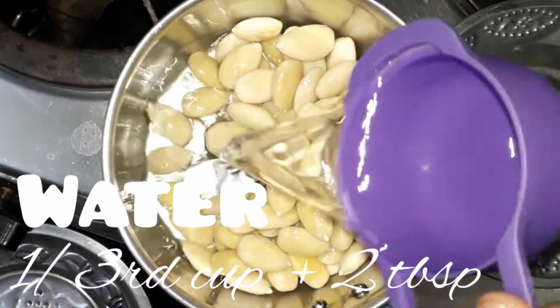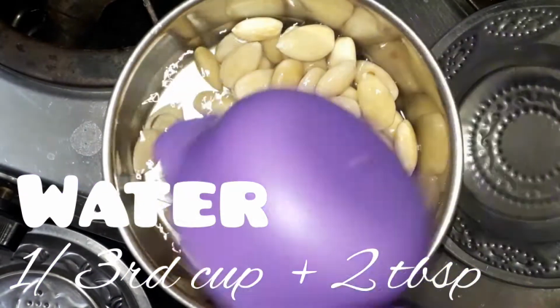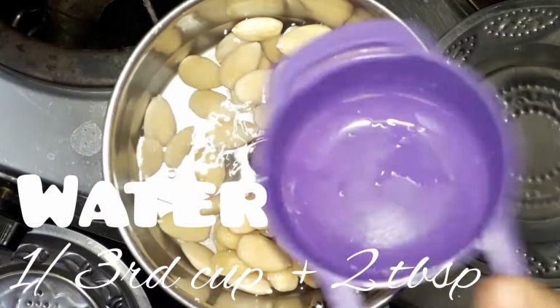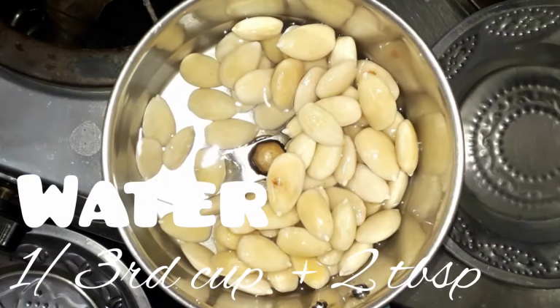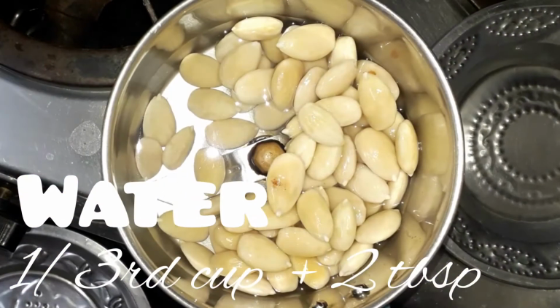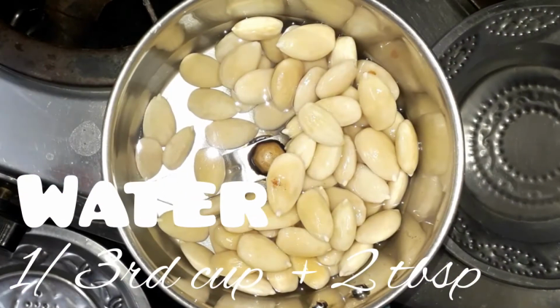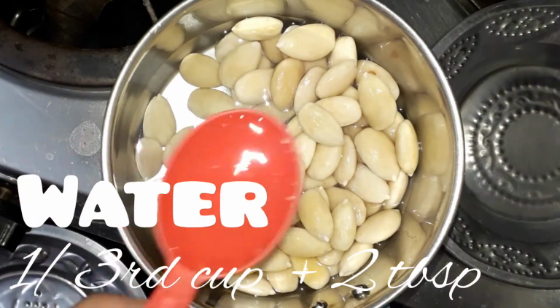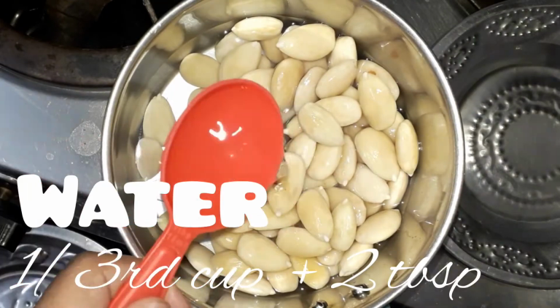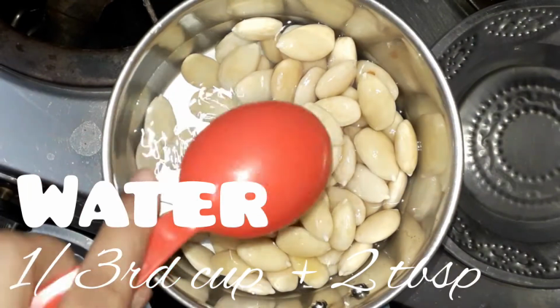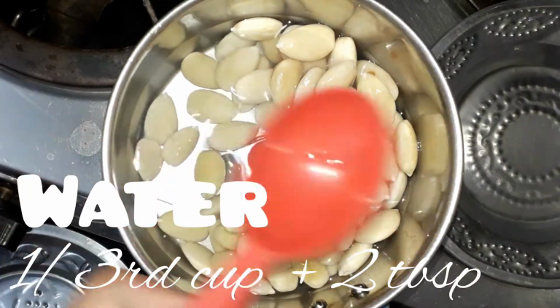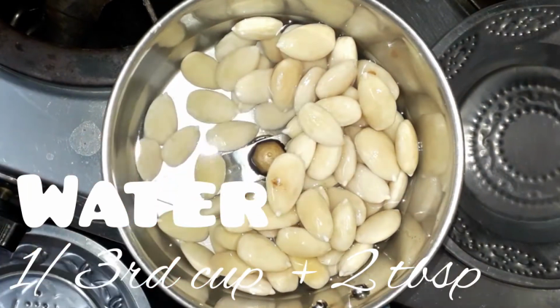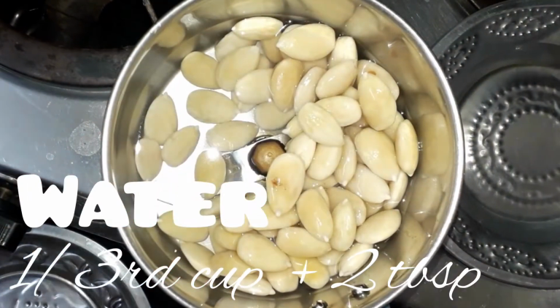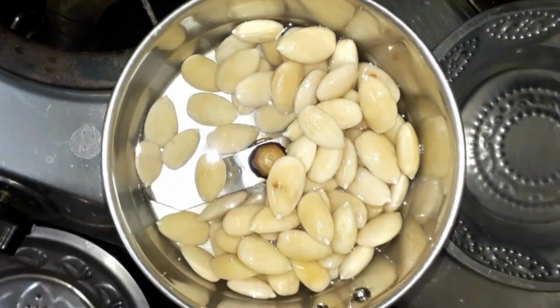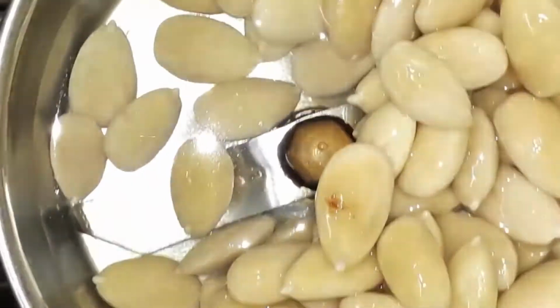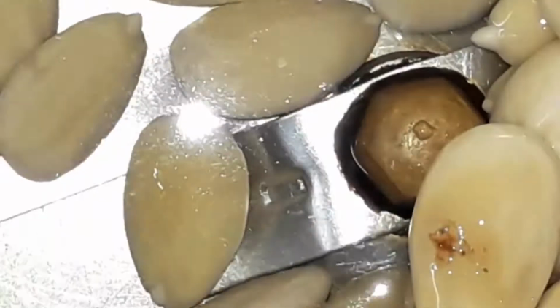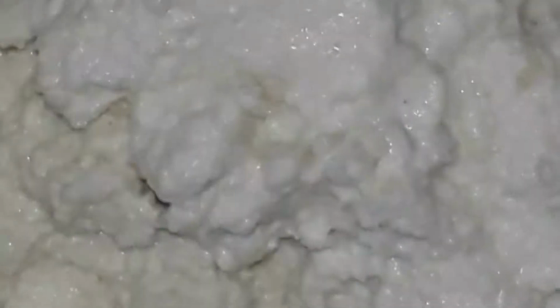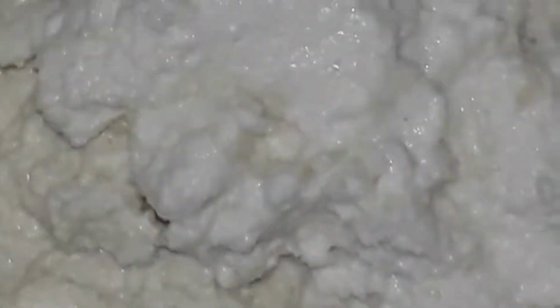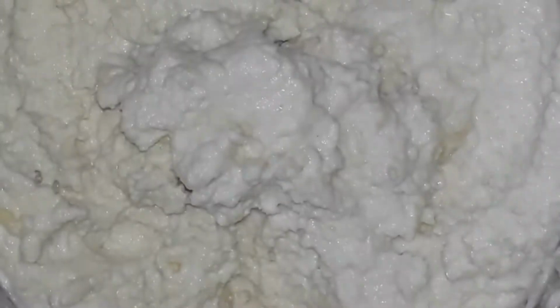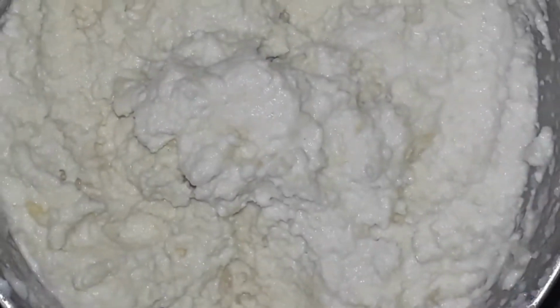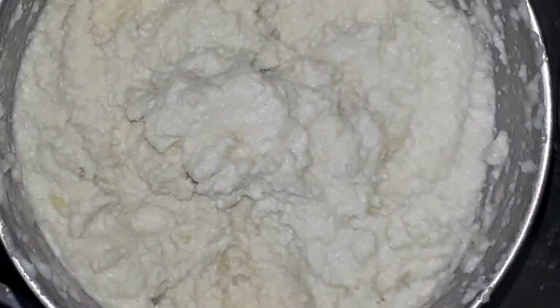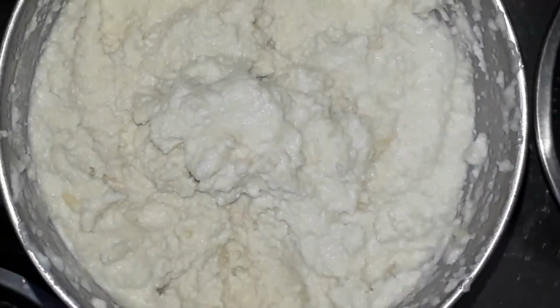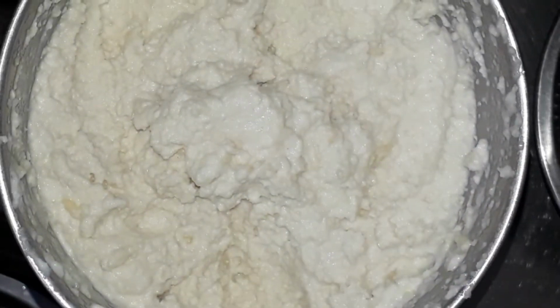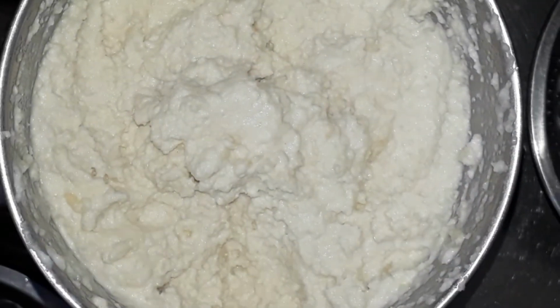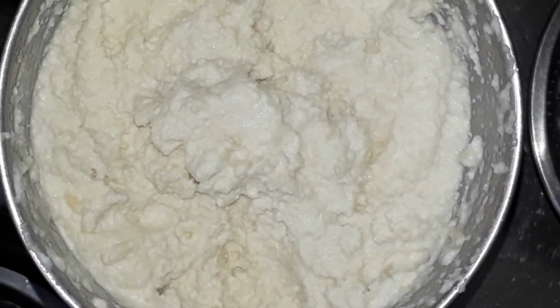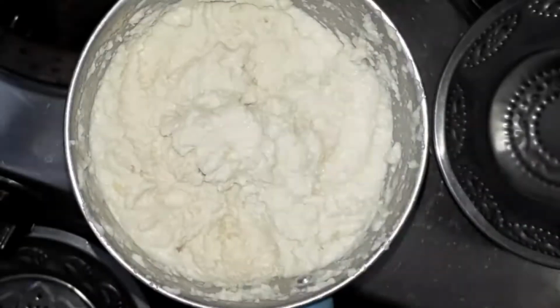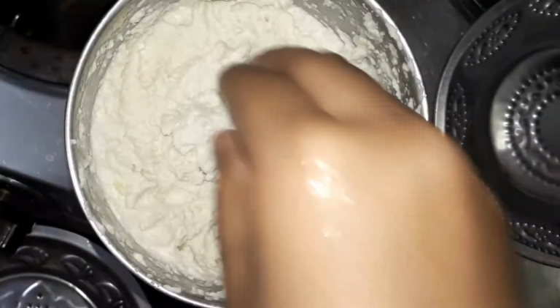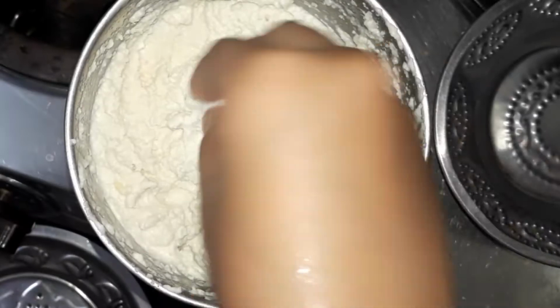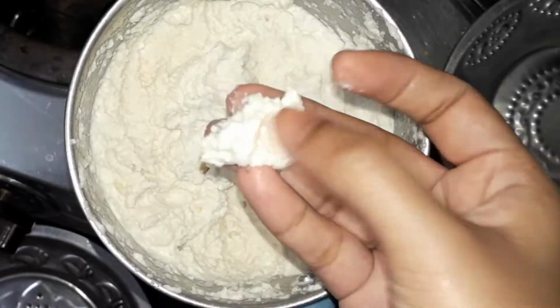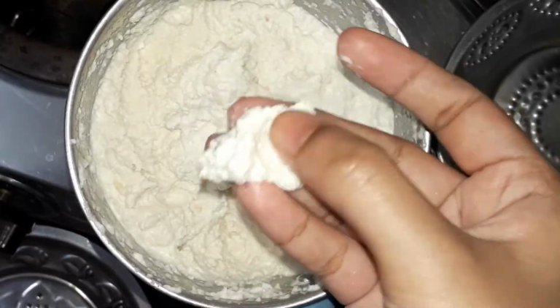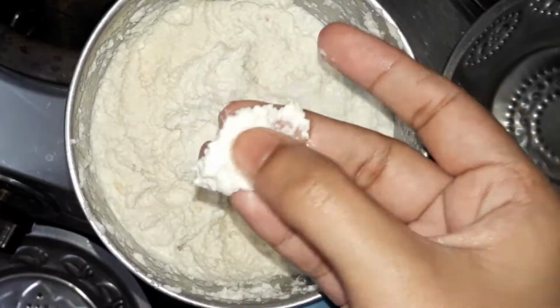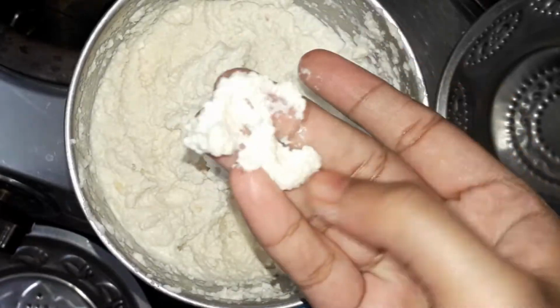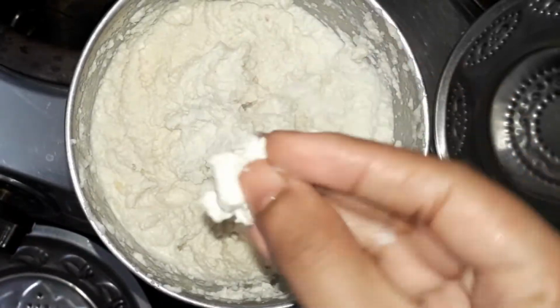Add one-third cup plus 2 tablespoons of water and grind it to form a grainy textured paste. Keep it aside.